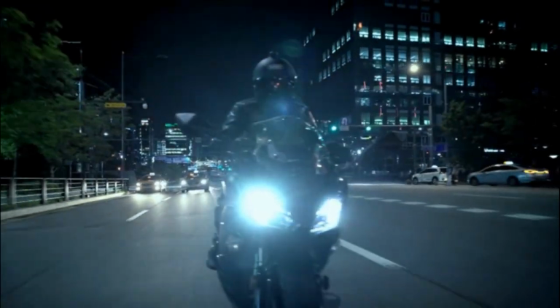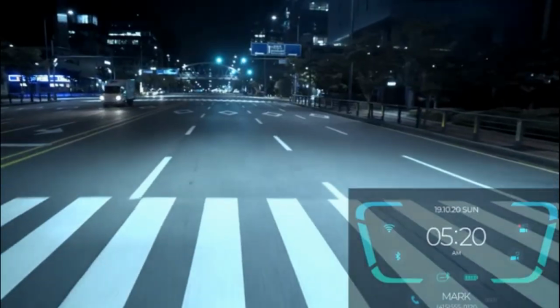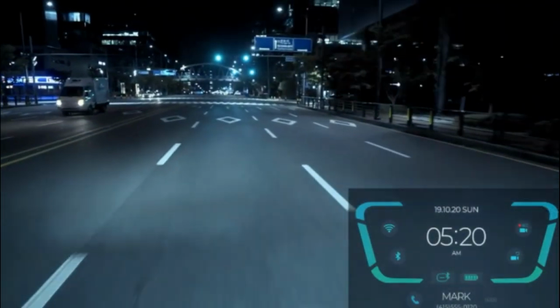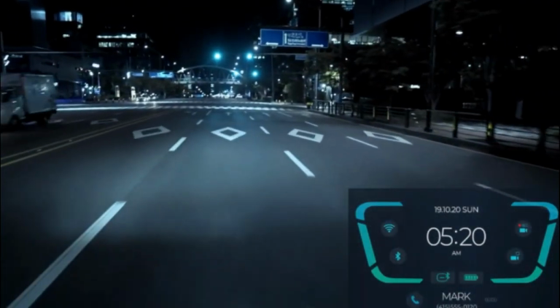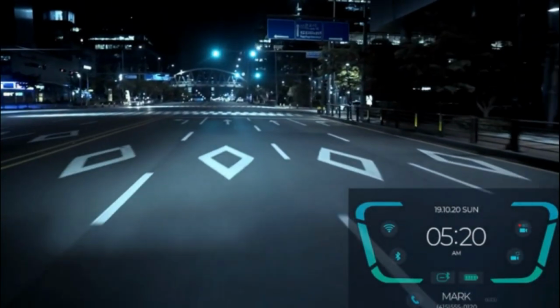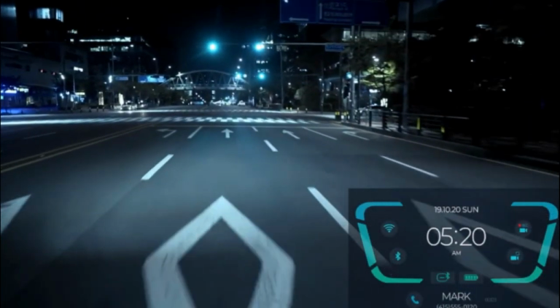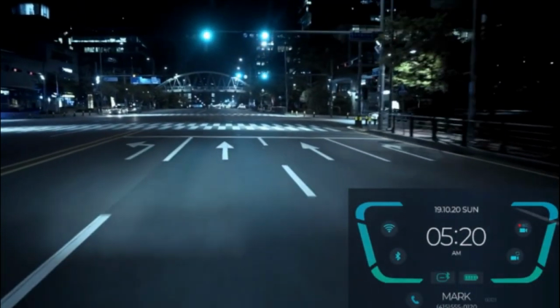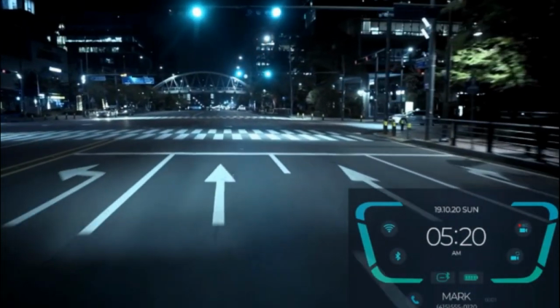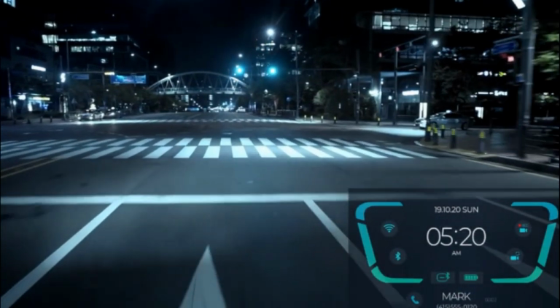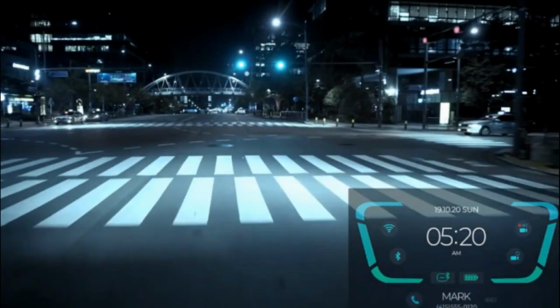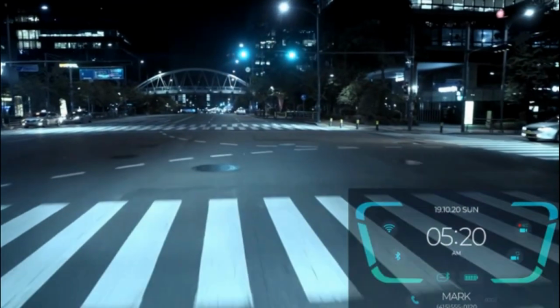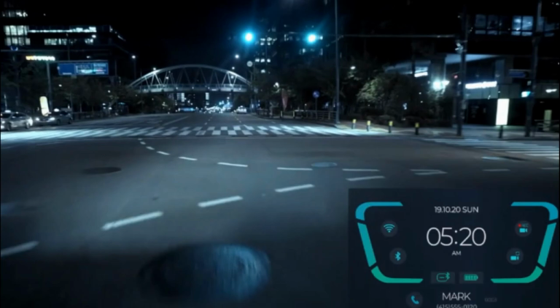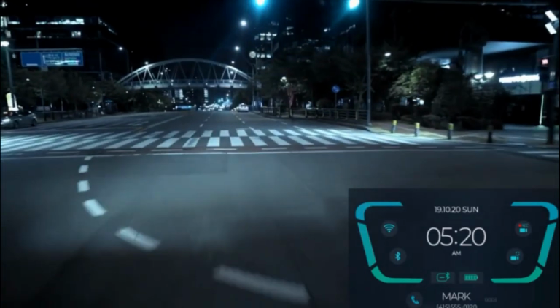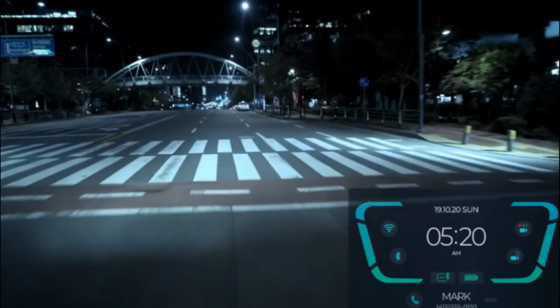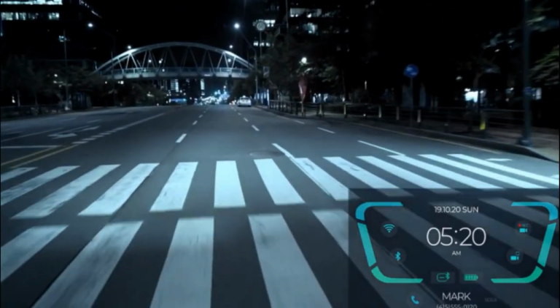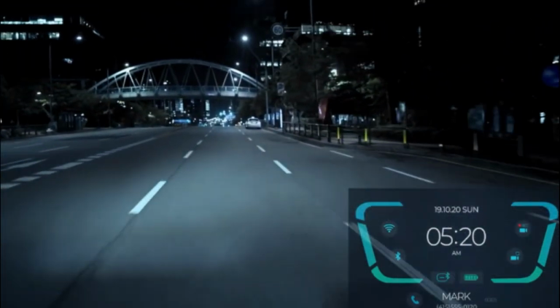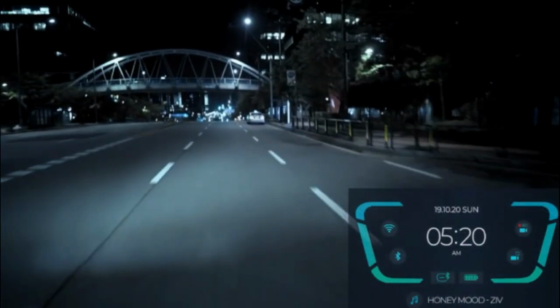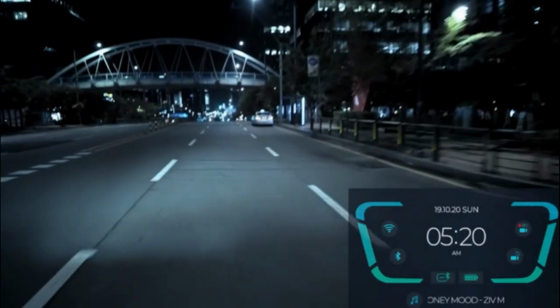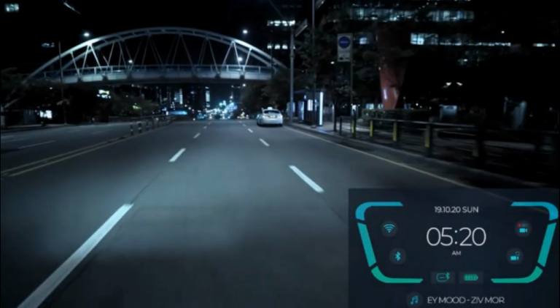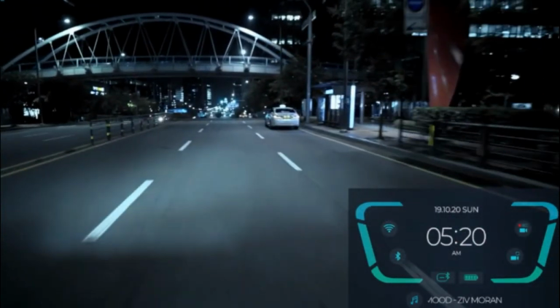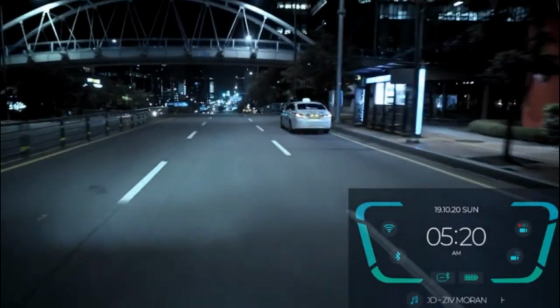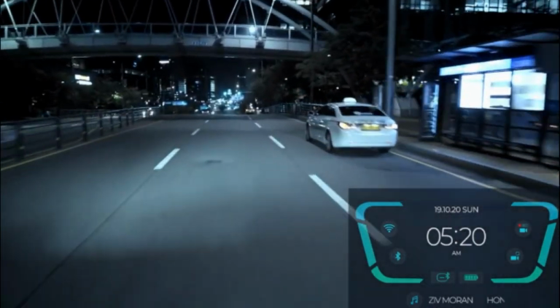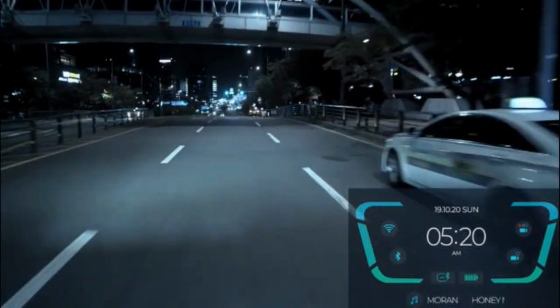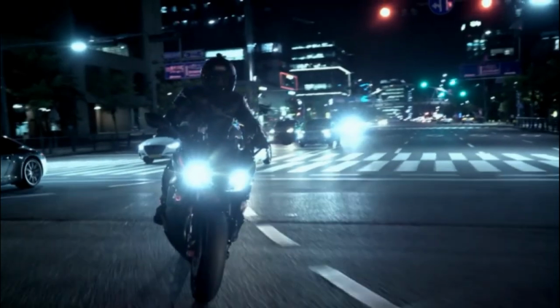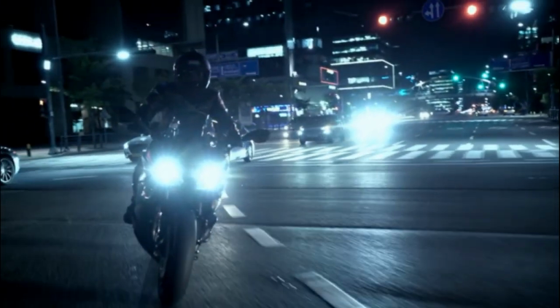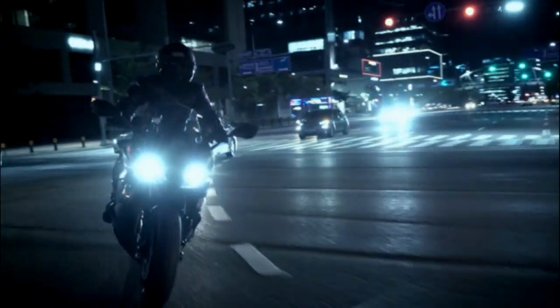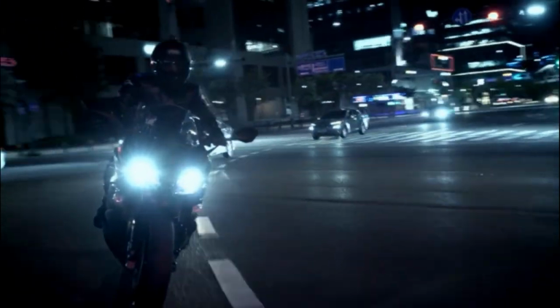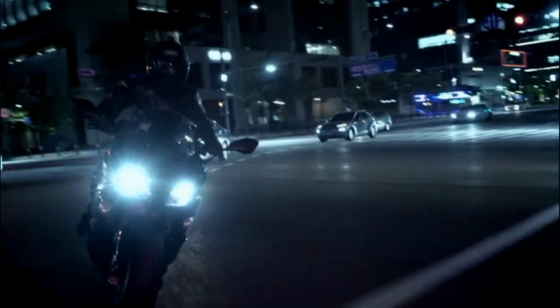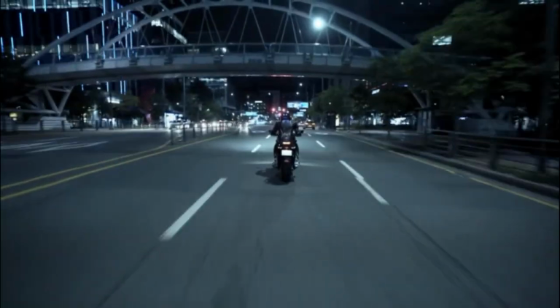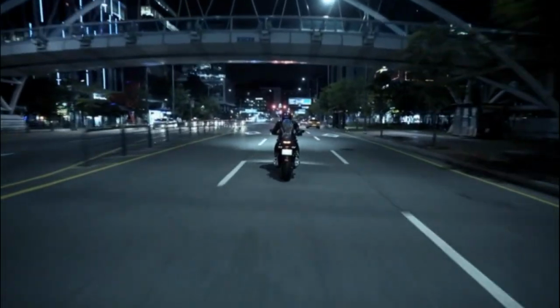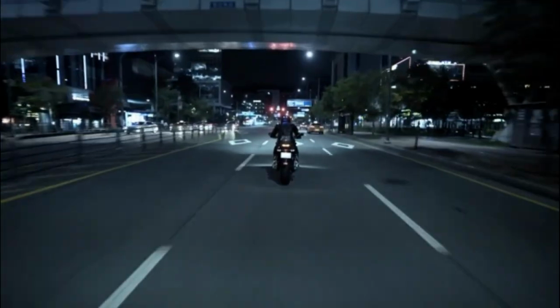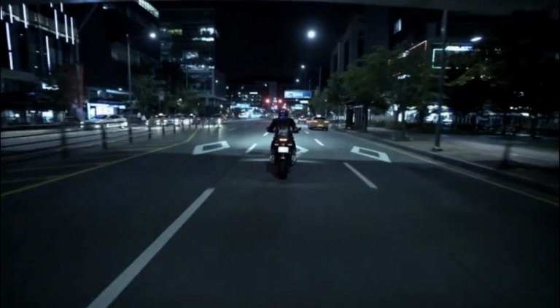The heads-up display is clearly visible in both daylight and at night. Use Revan to make and receive phone calls, or listen to music of your choice wirelessly, all without taking your eyes off the road or your hands off the handlebars.